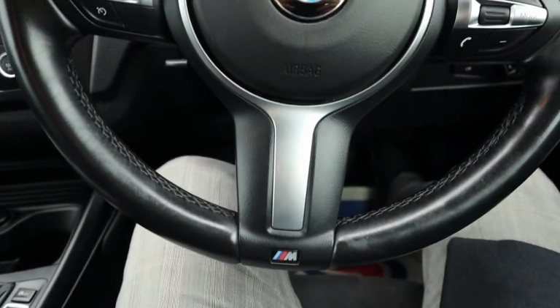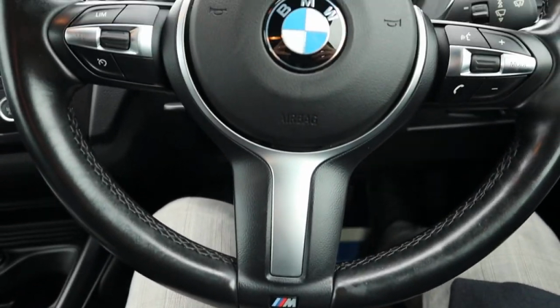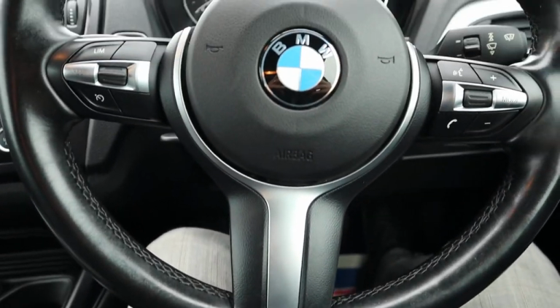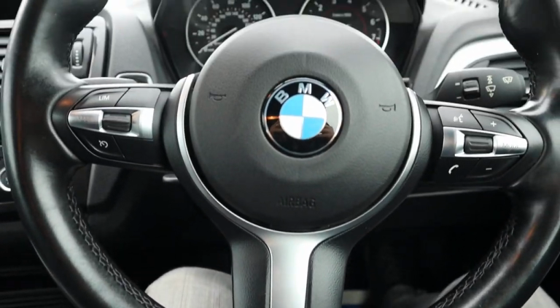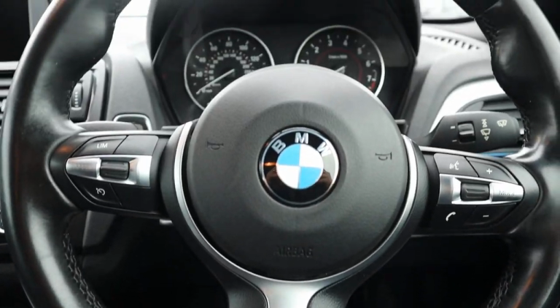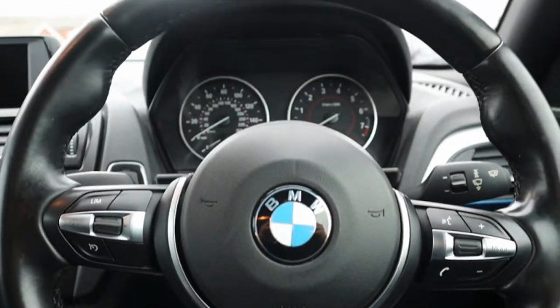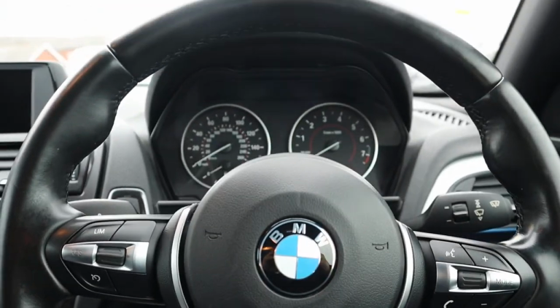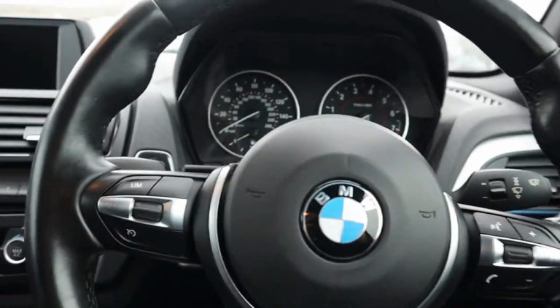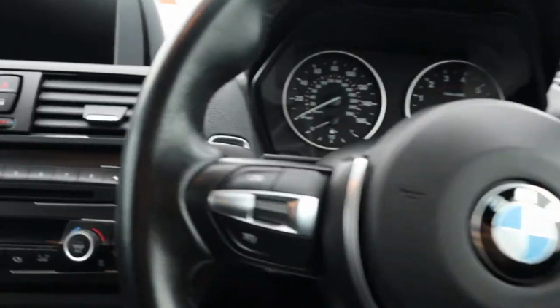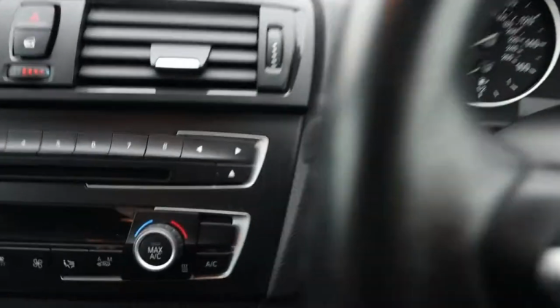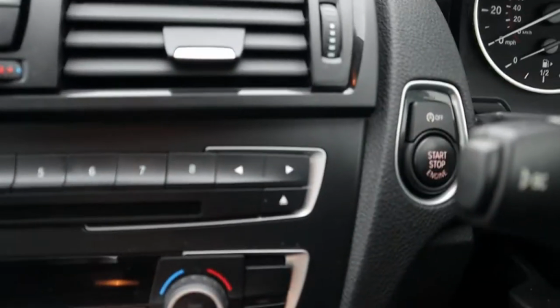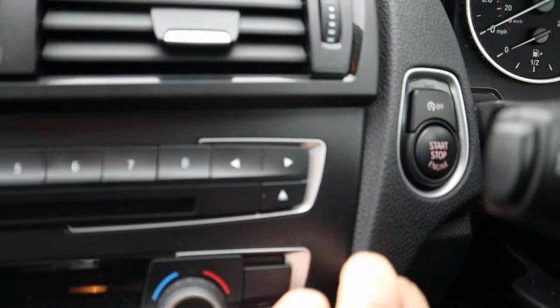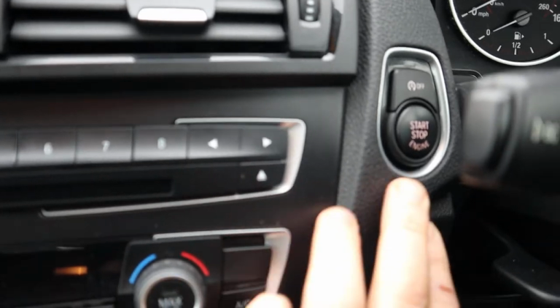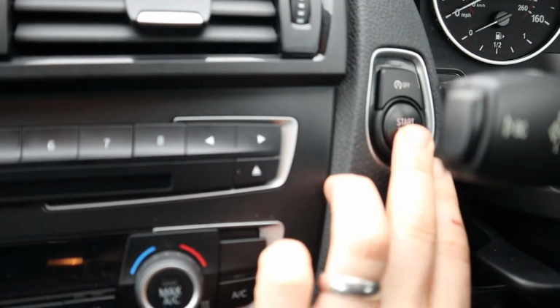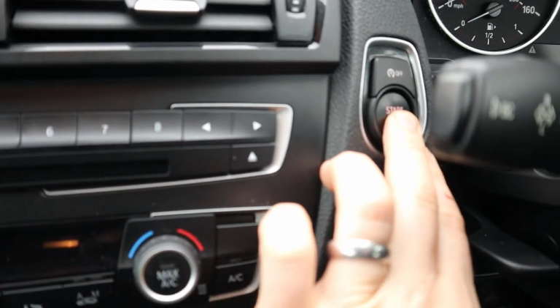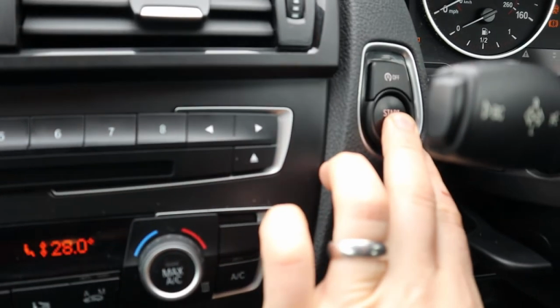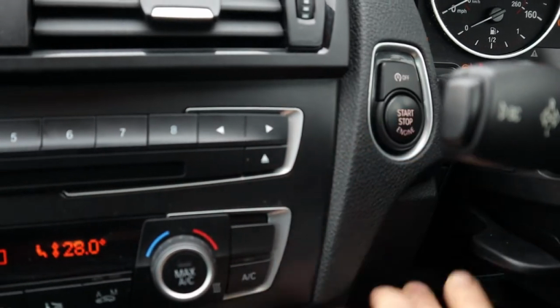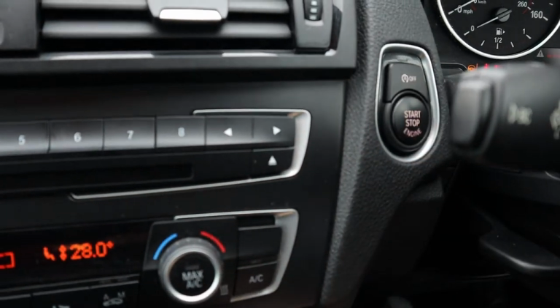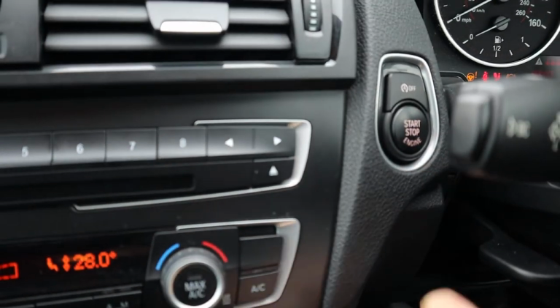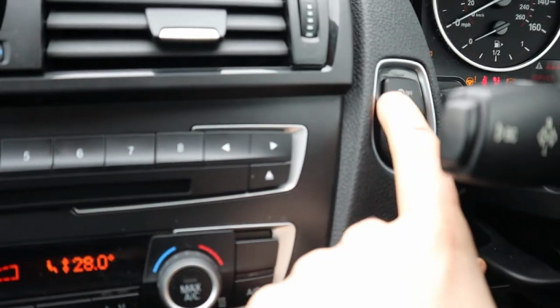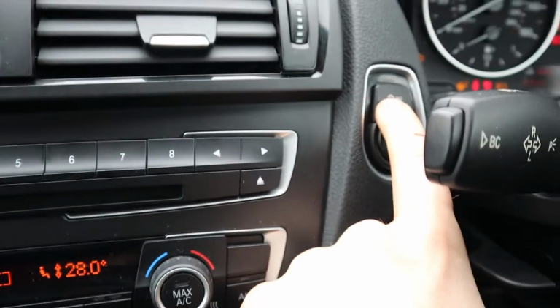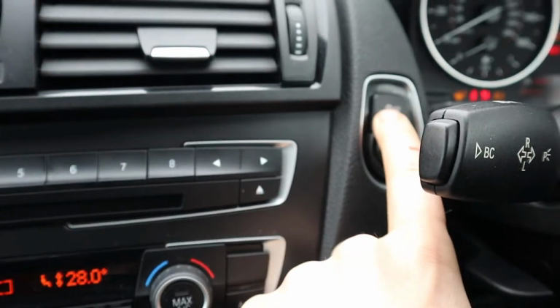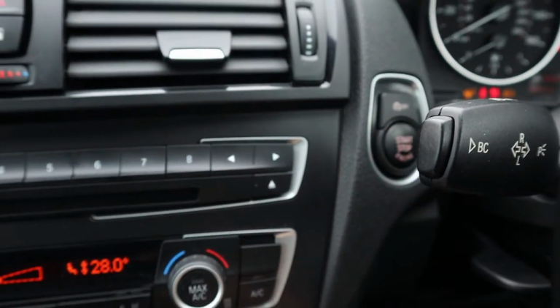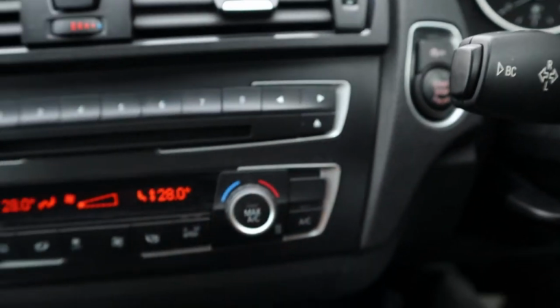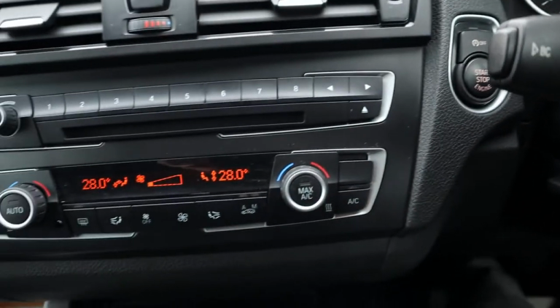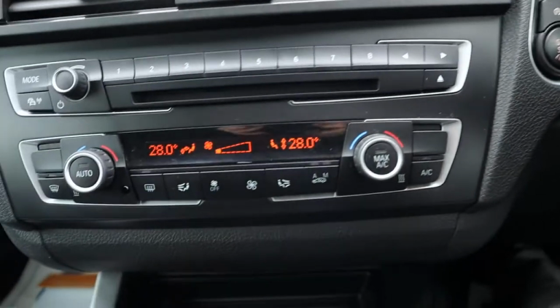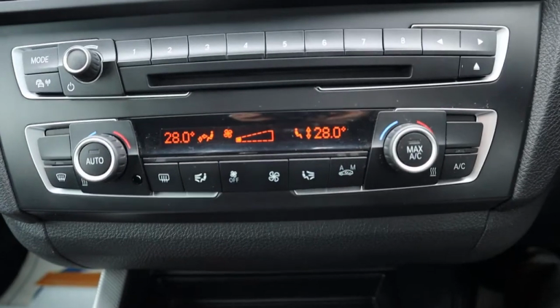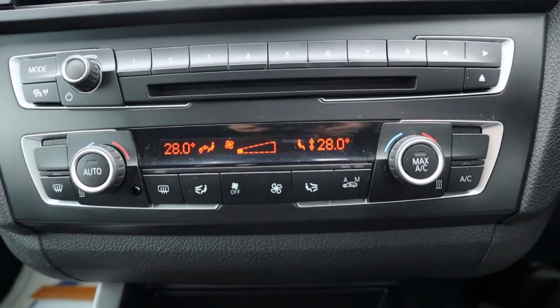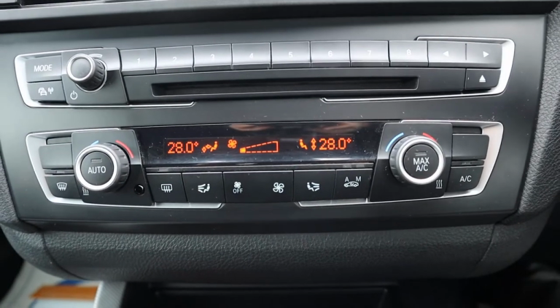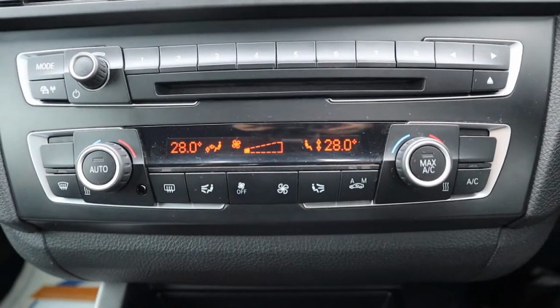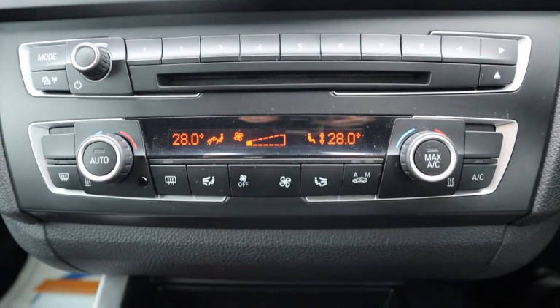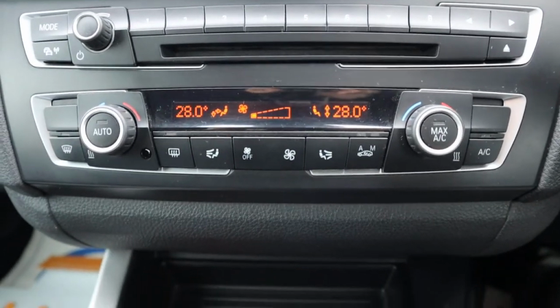M Sport steering wheel. It's a keyless start, so just put your foot down on the clutch — got your start-stop system. Joy zone climate control.